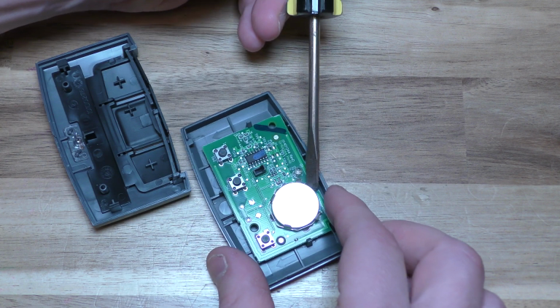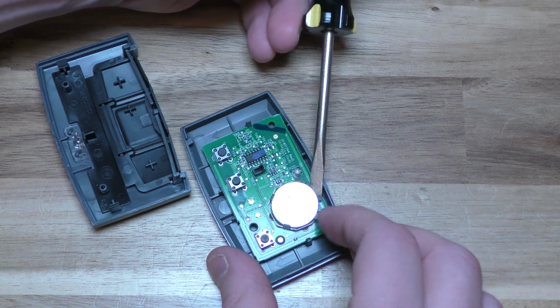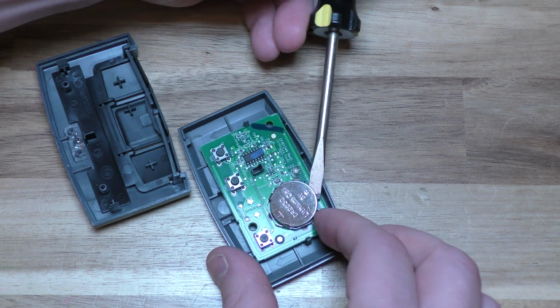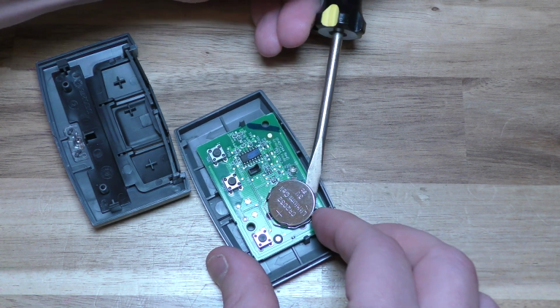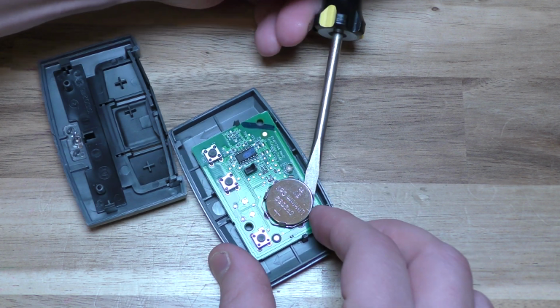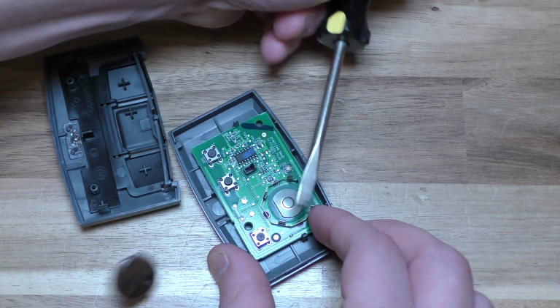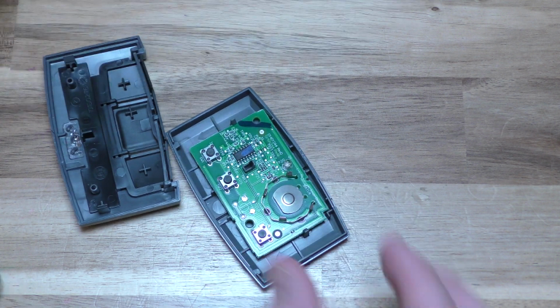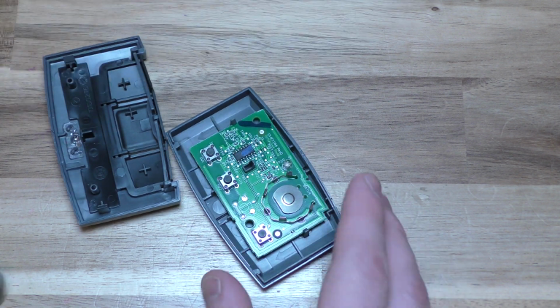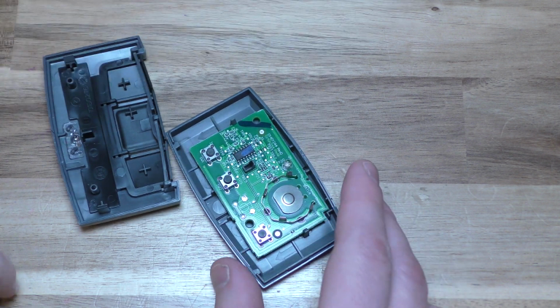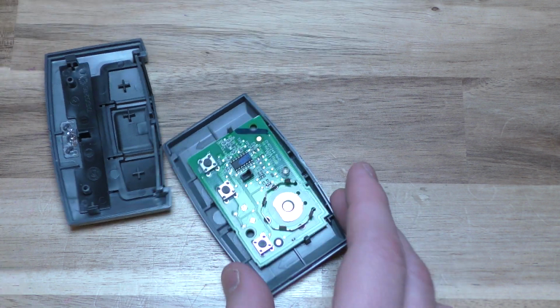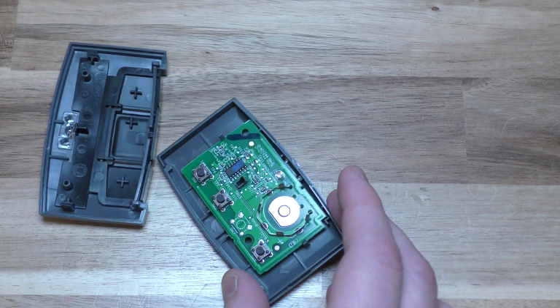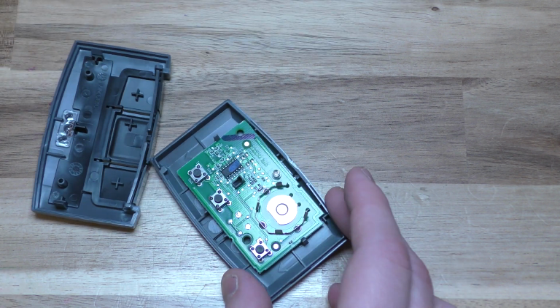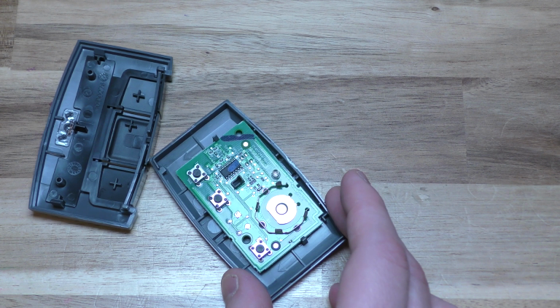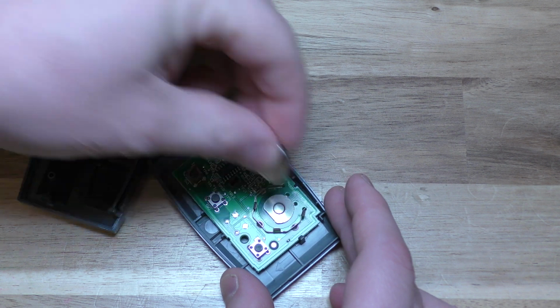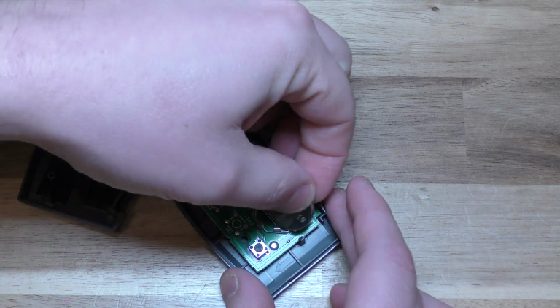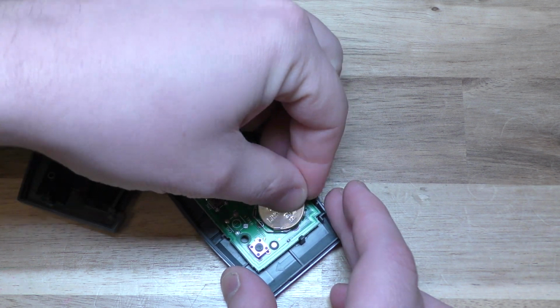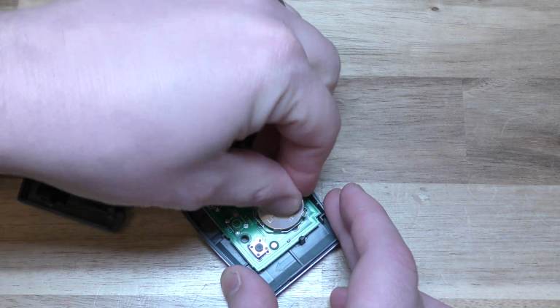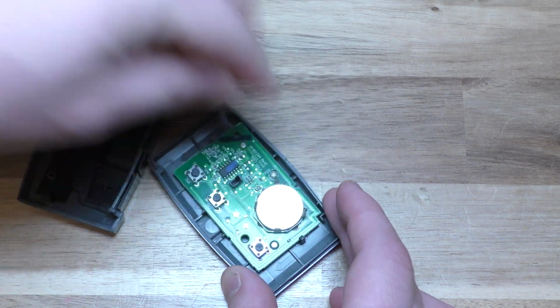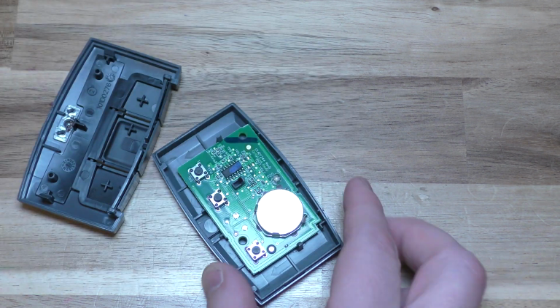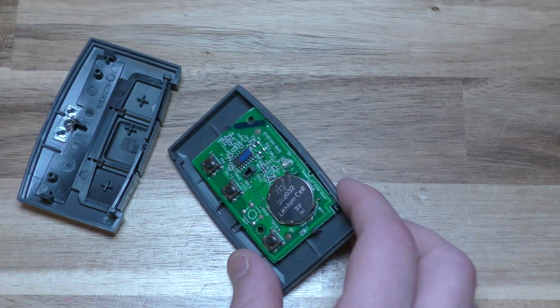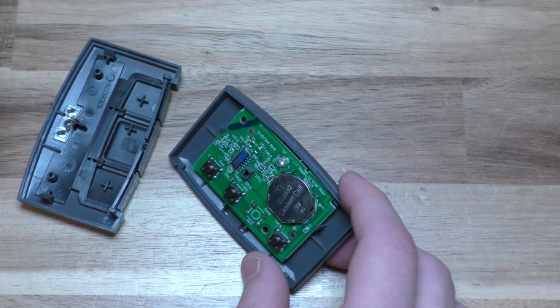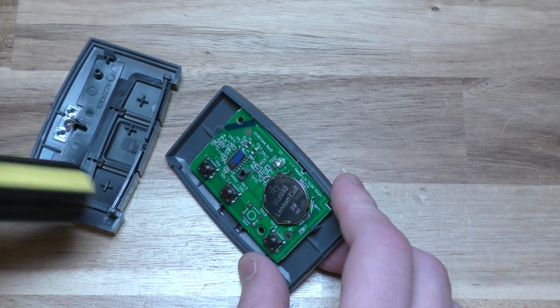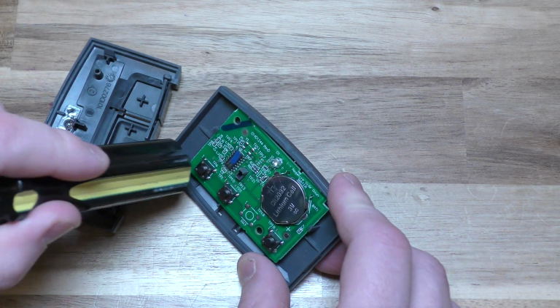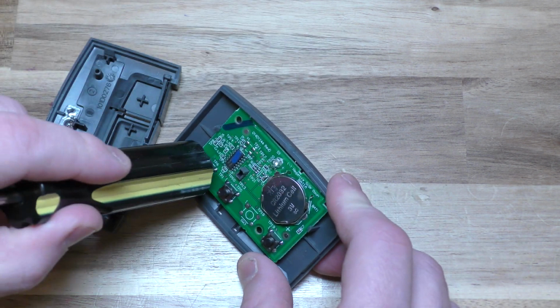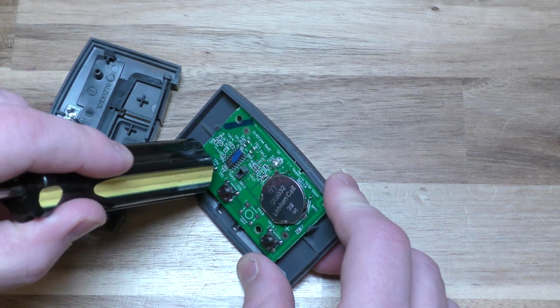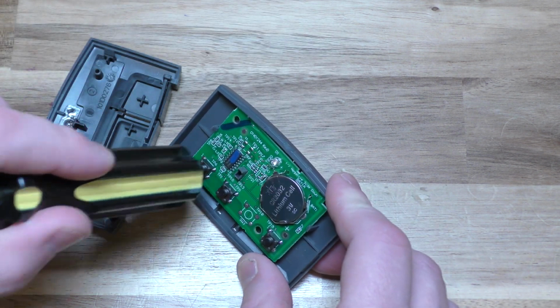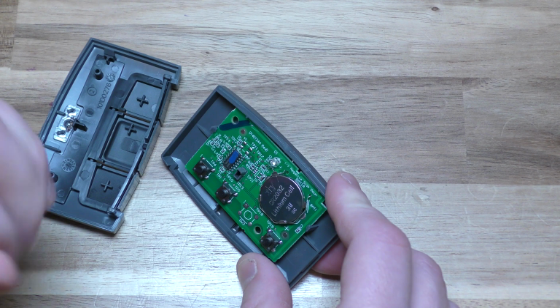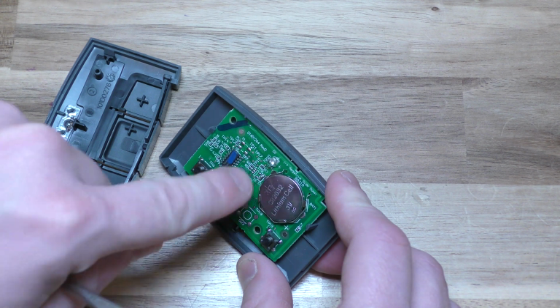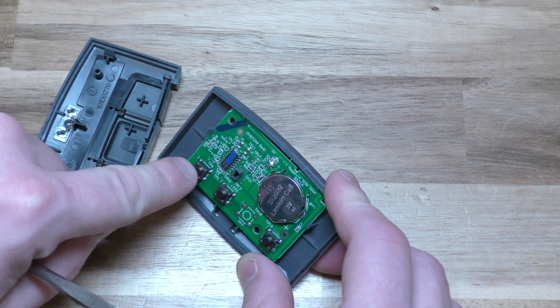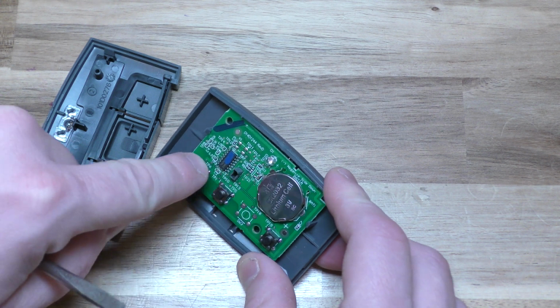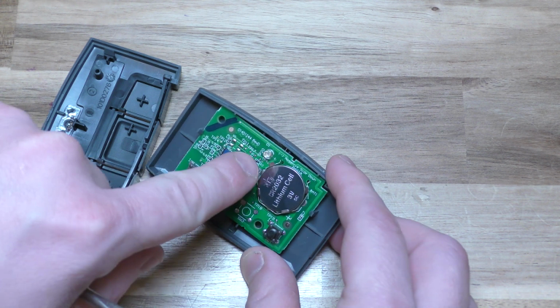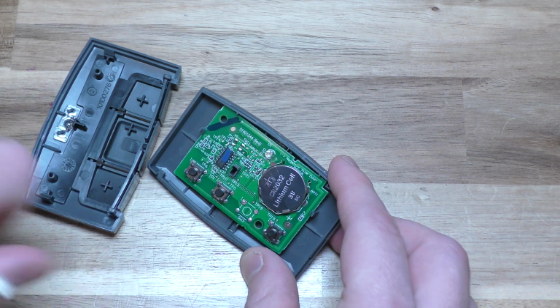Go ahead and take your battery out, and take your new battery, positive side up, and you can test it right here to make sure your new battery is good. Make sure you see your blinking LED right there.